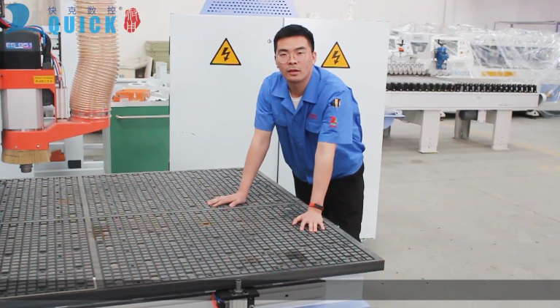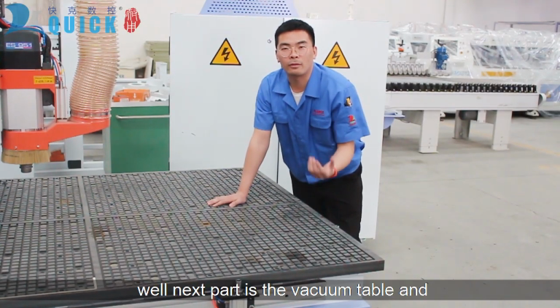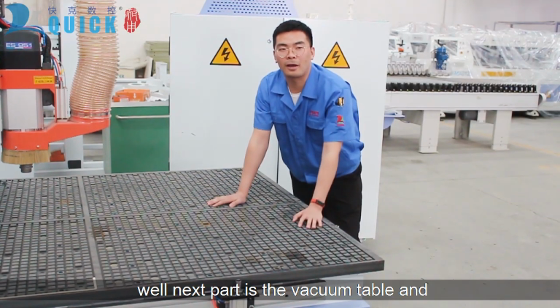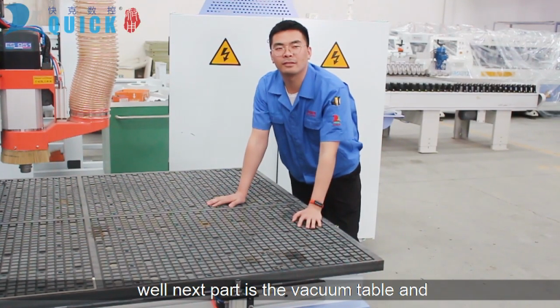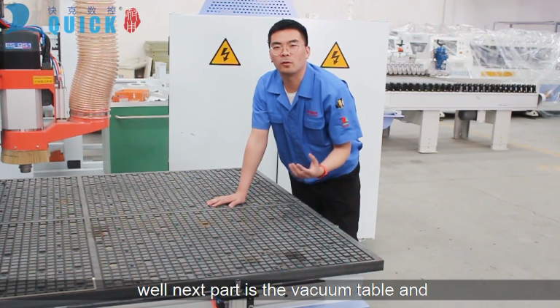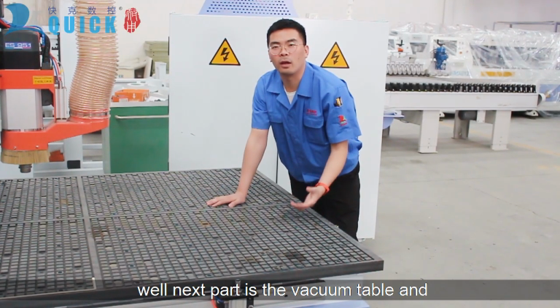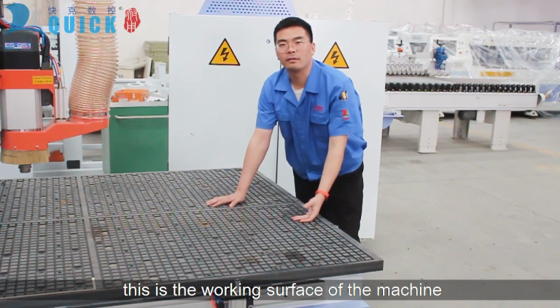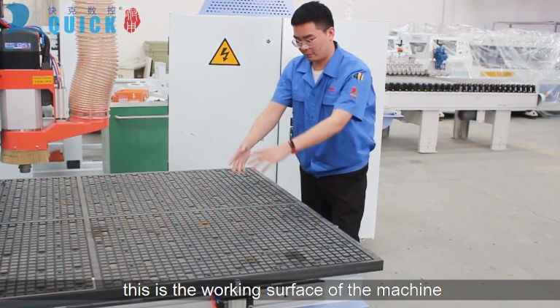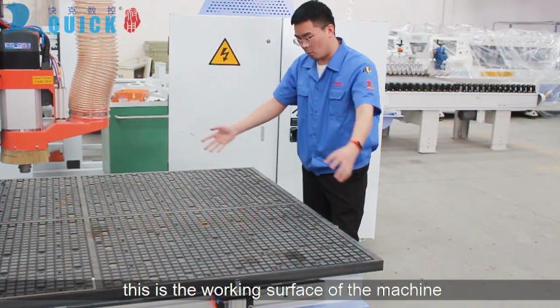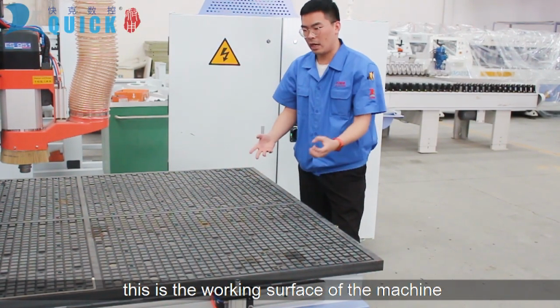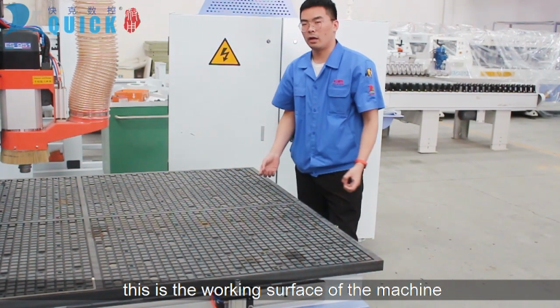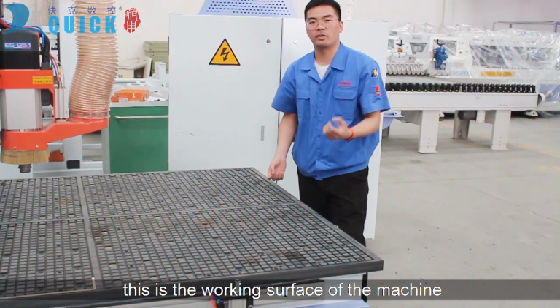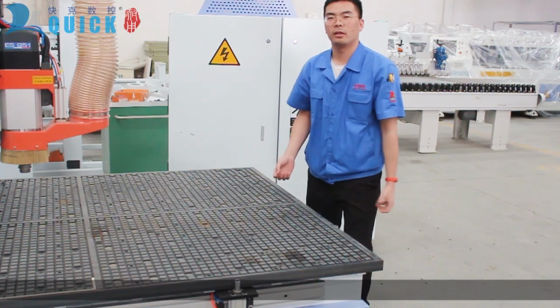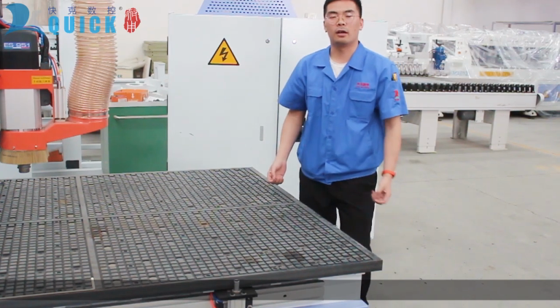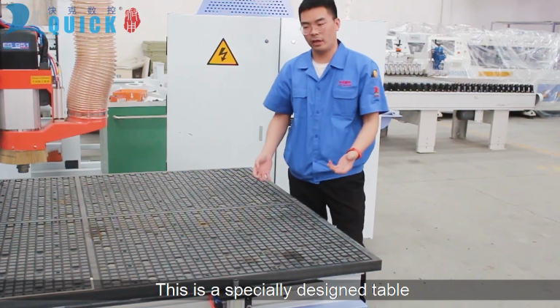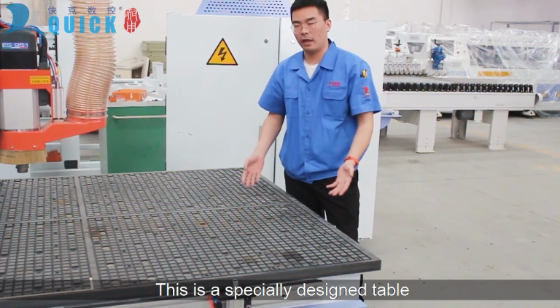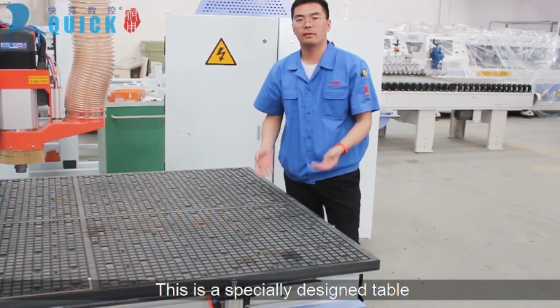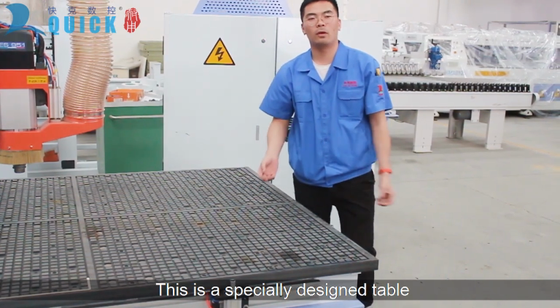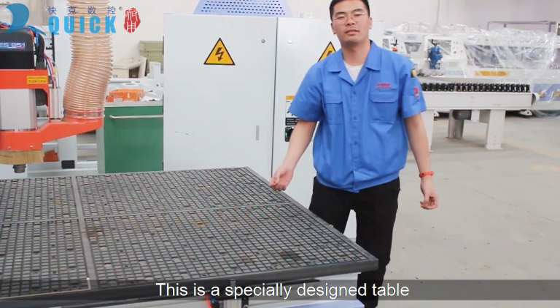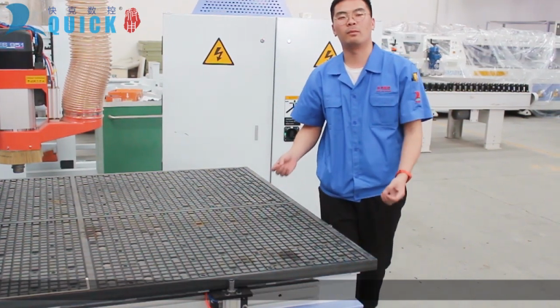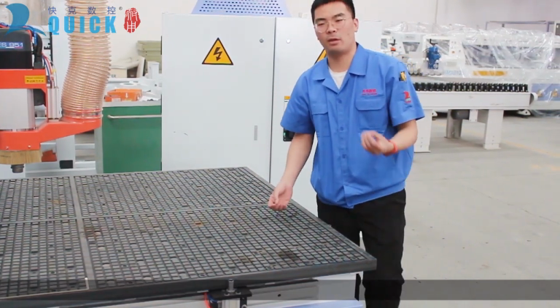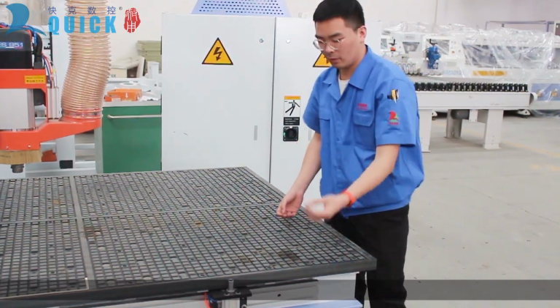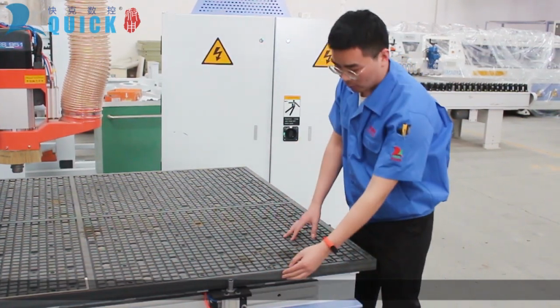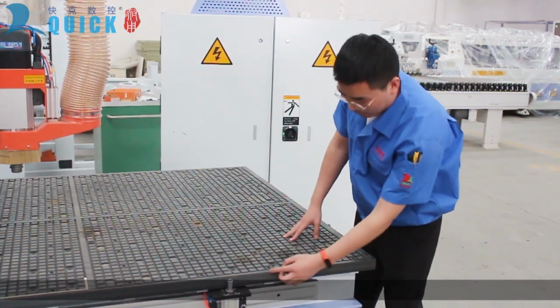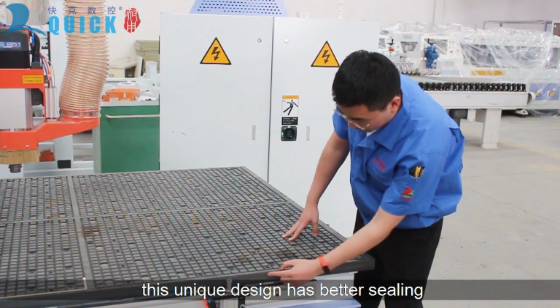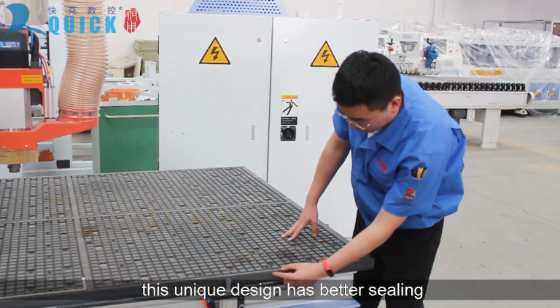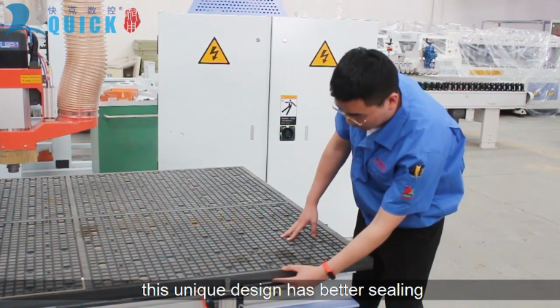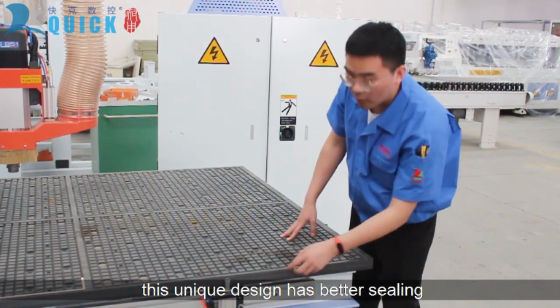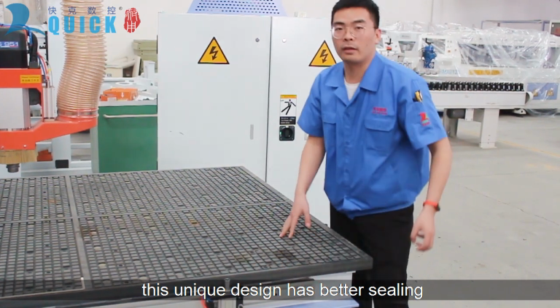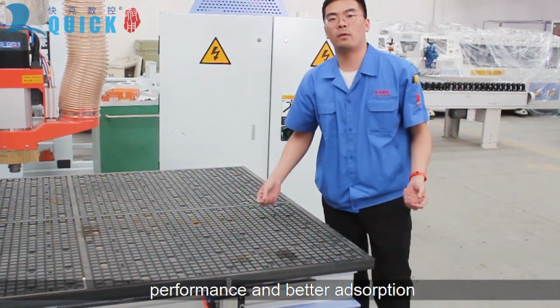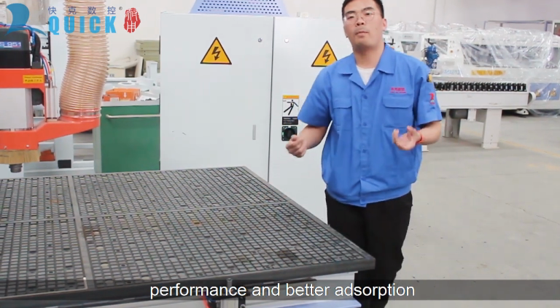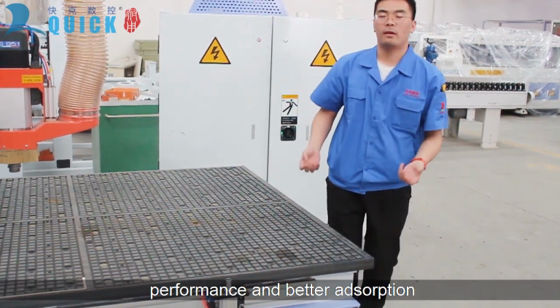The next part is the vacuum table, and this is the working surface of the machine. It is a specially designed table. The design has better sealing performance and better absorption.